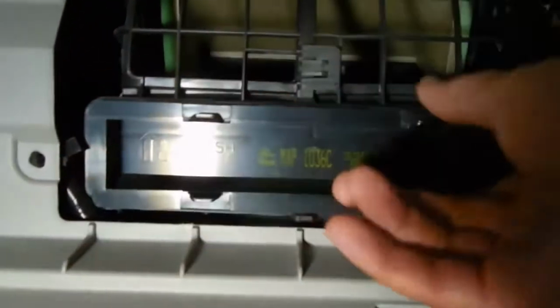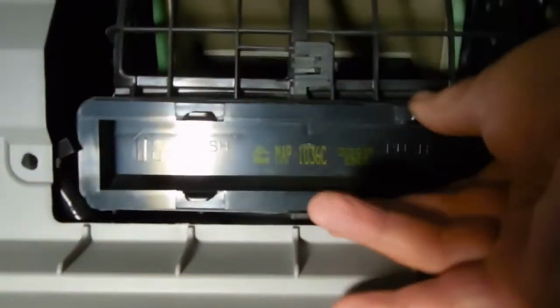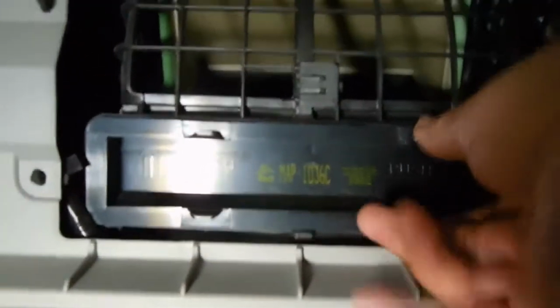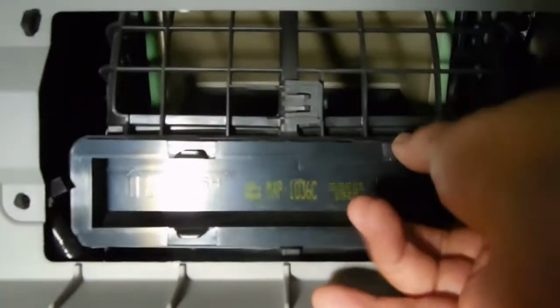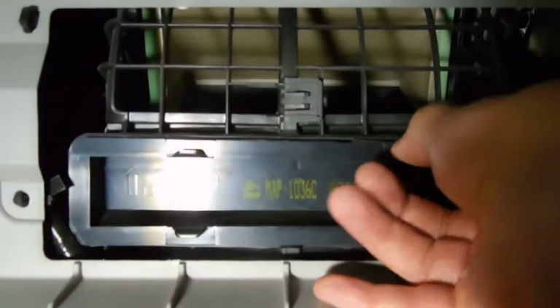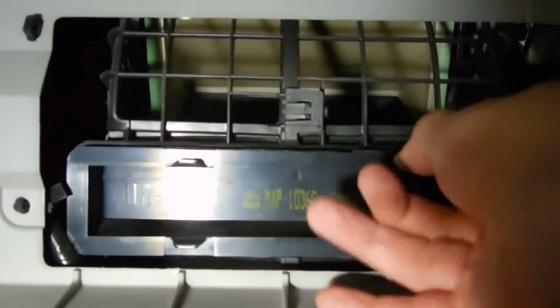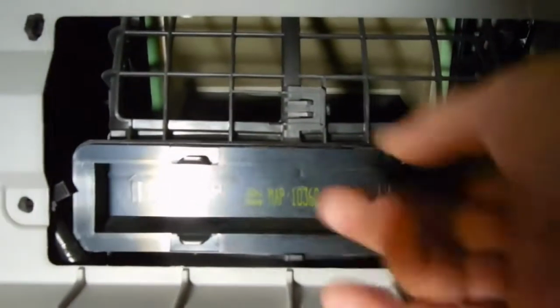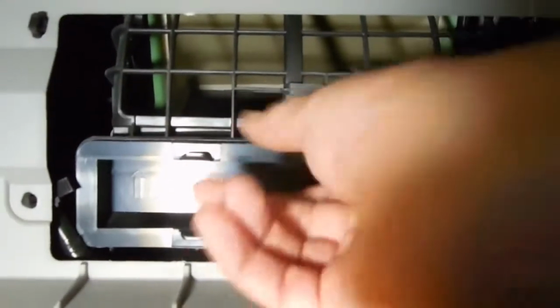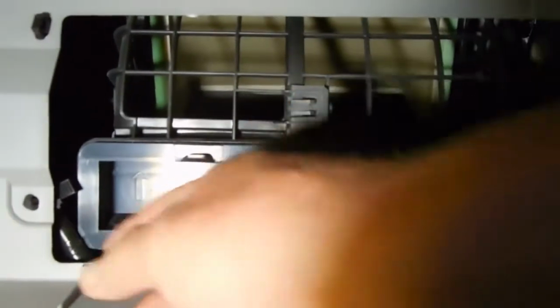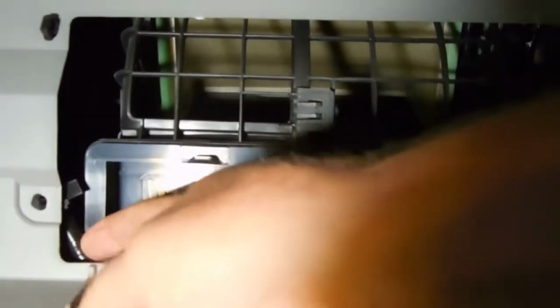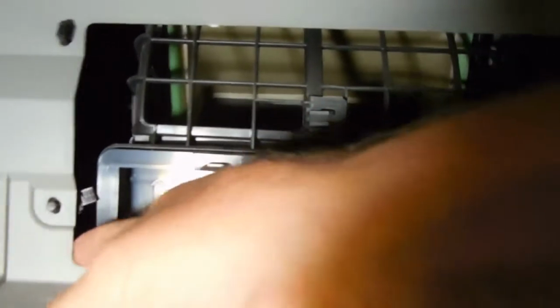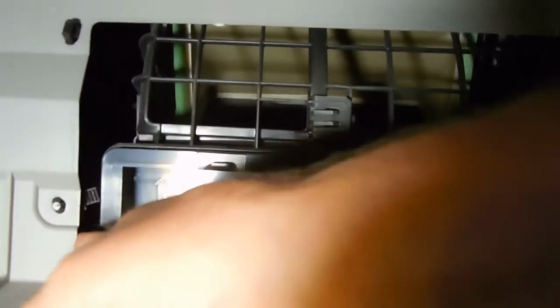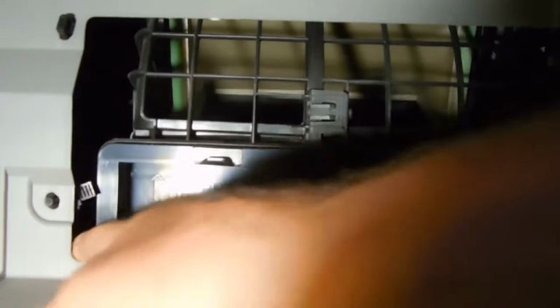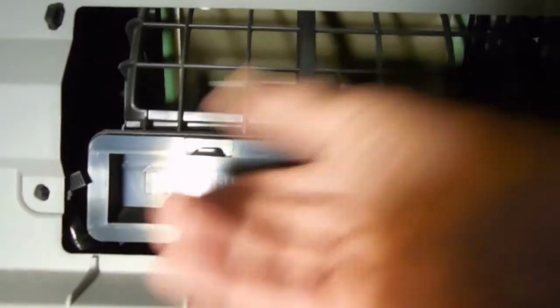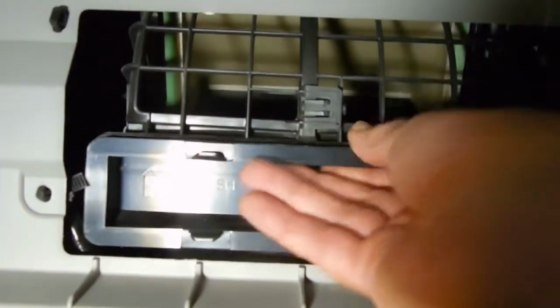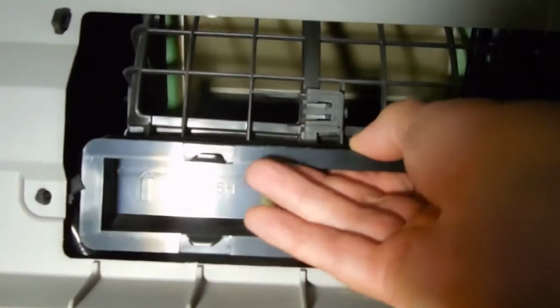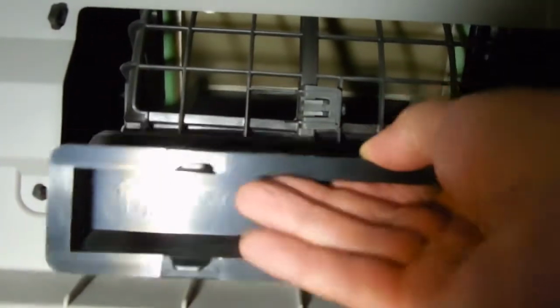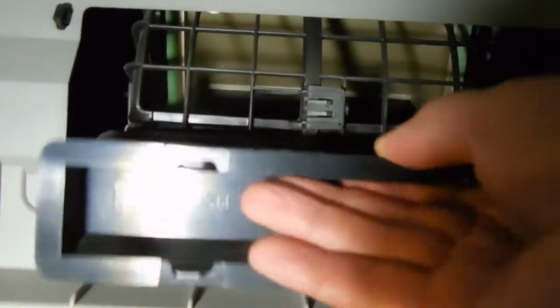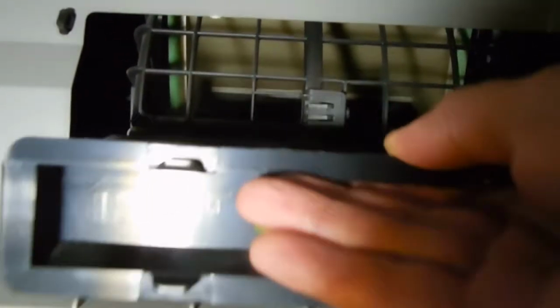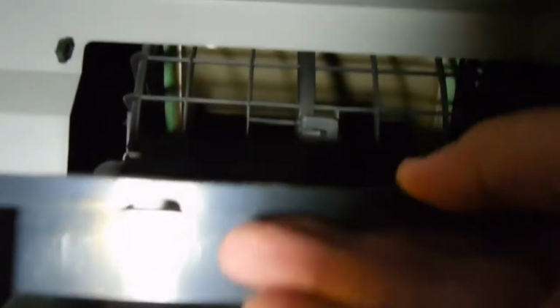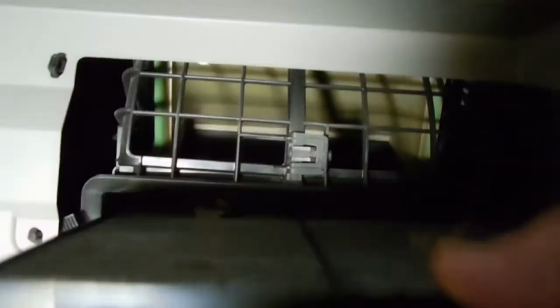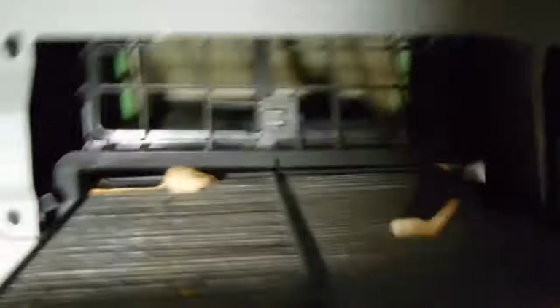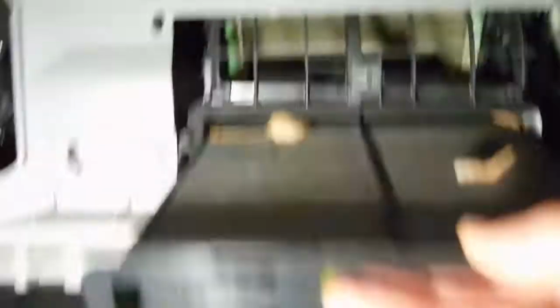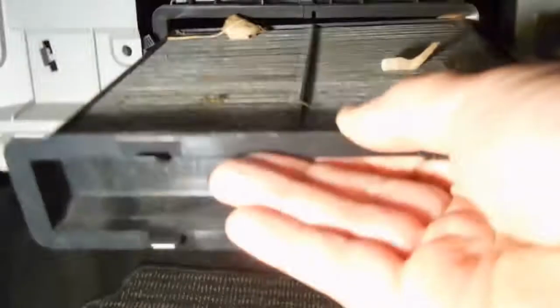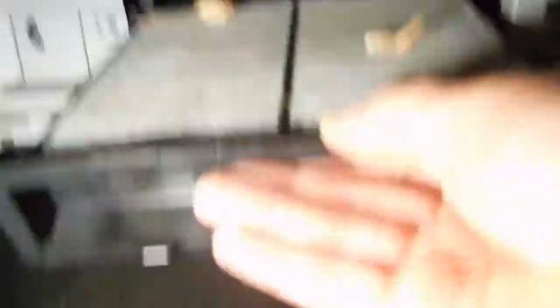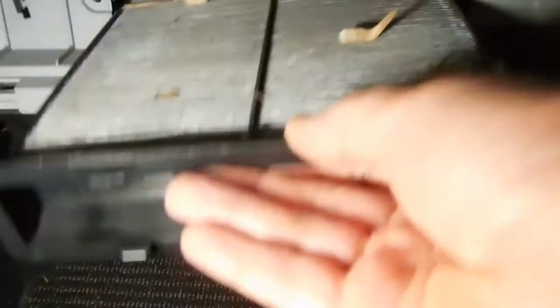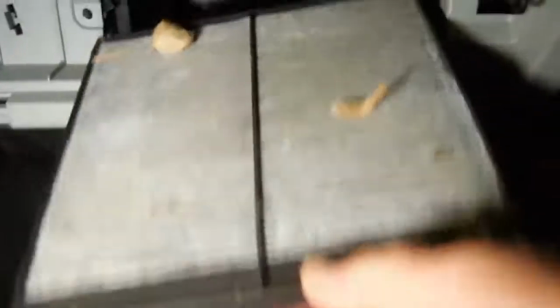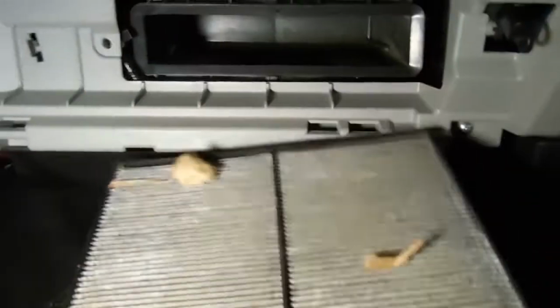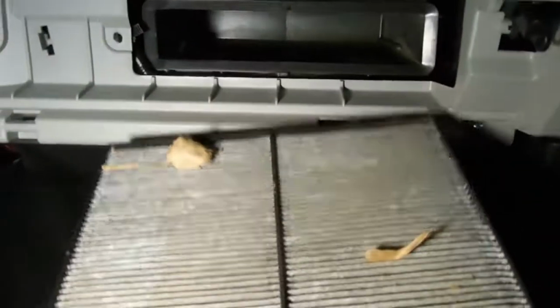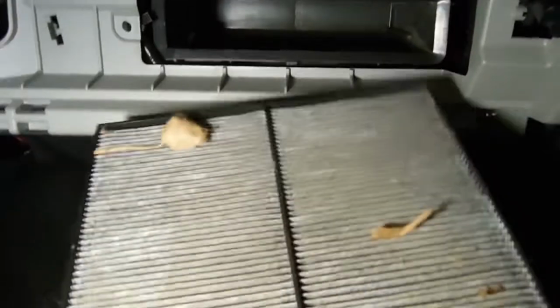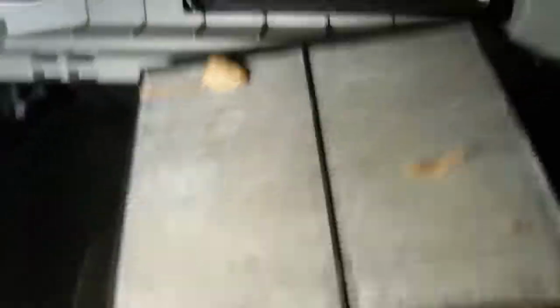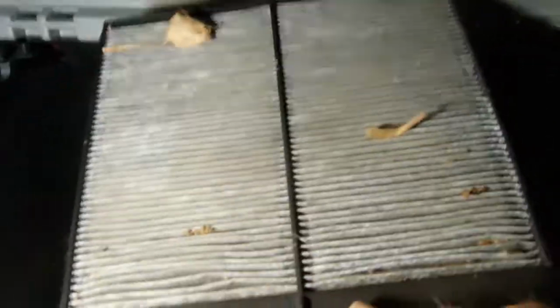I'm trying to do it one-handed, which makes it more difficult. There's also some wiring that needs to be gotten out of the way. And out comes your filter.